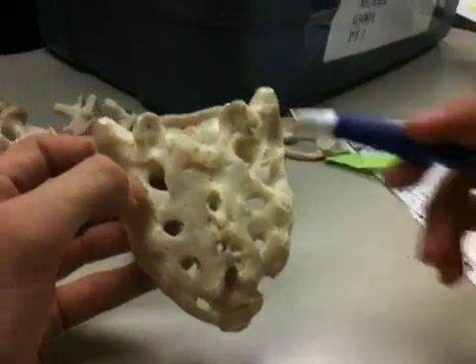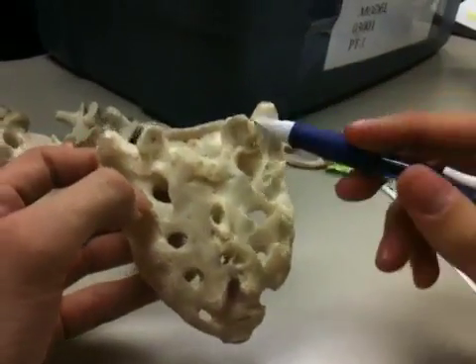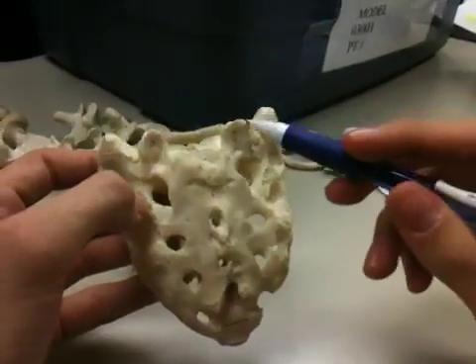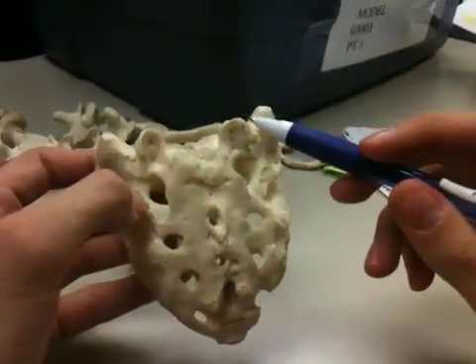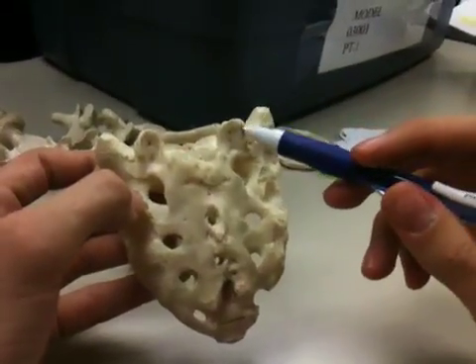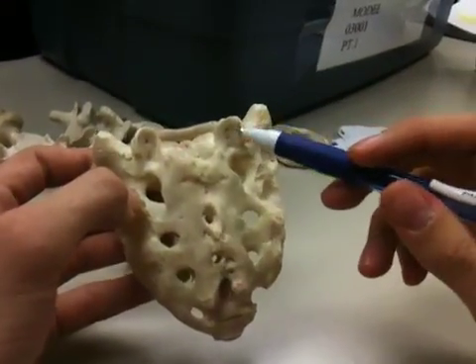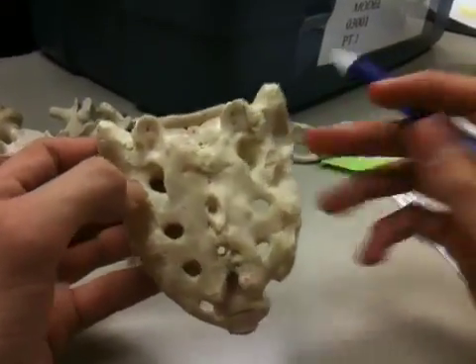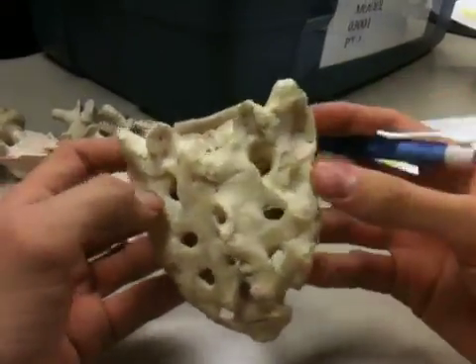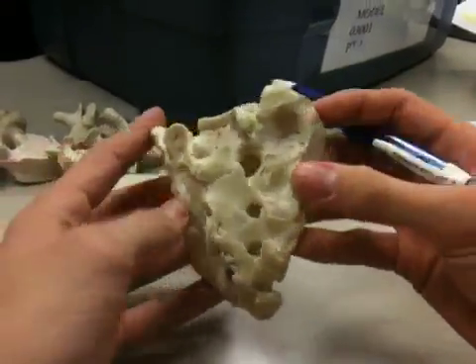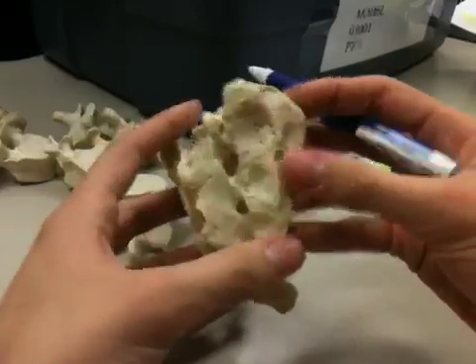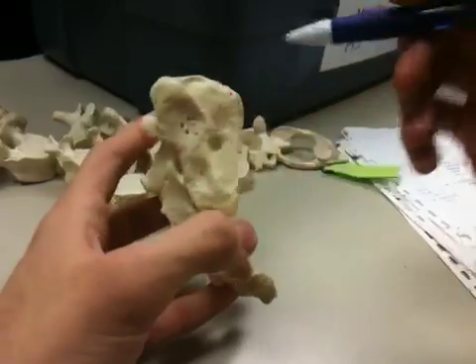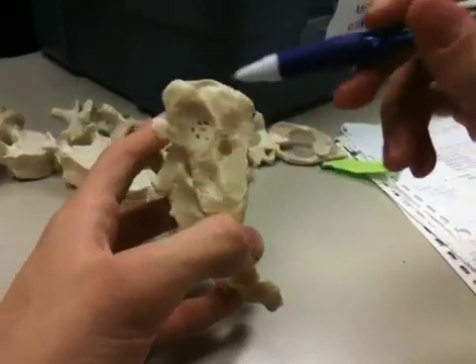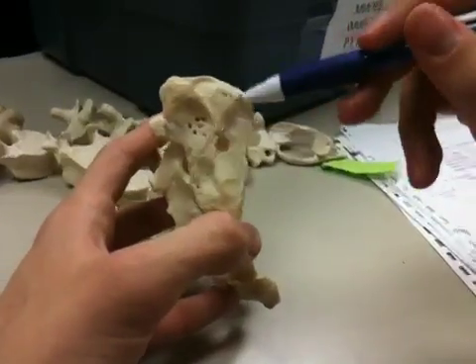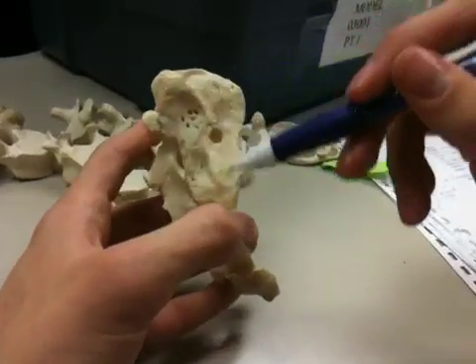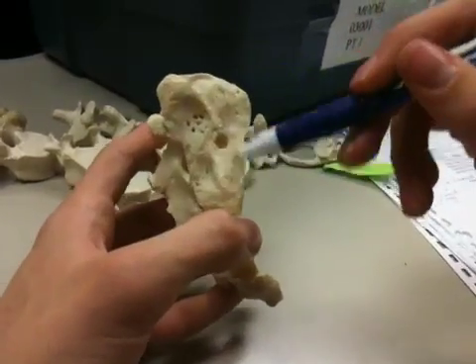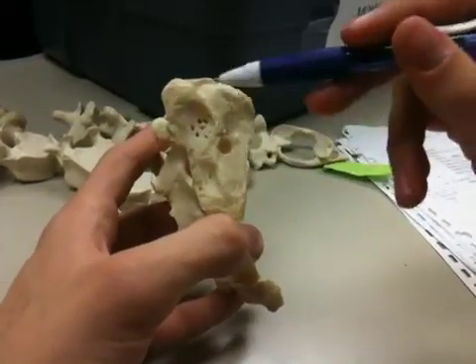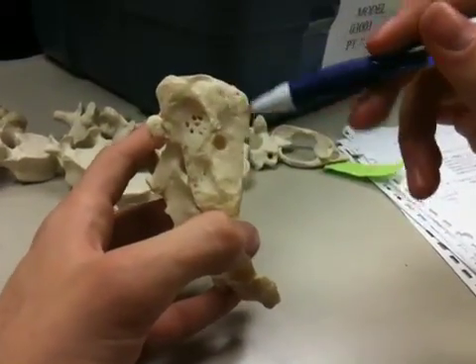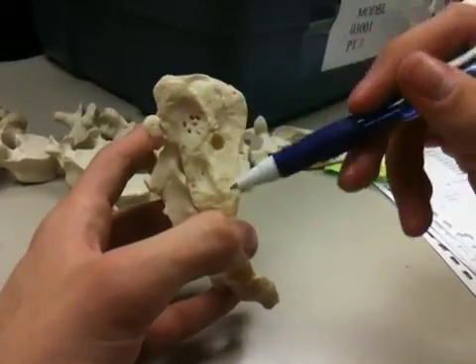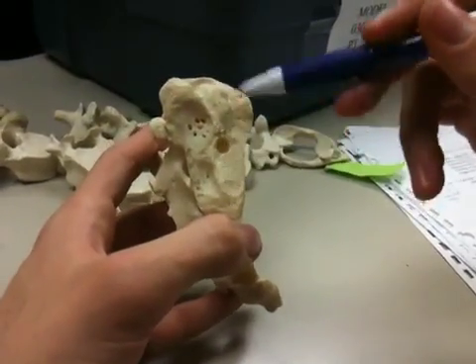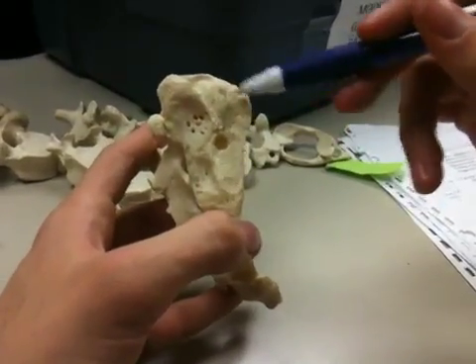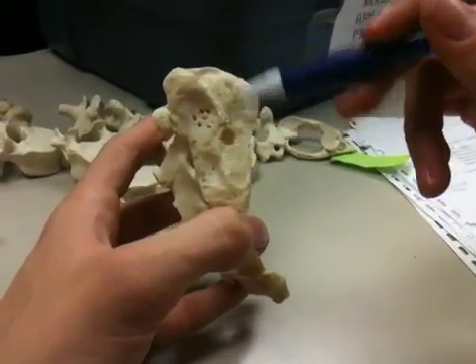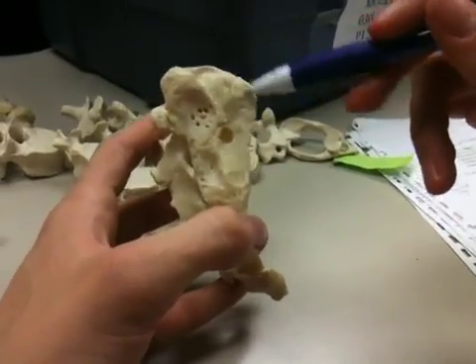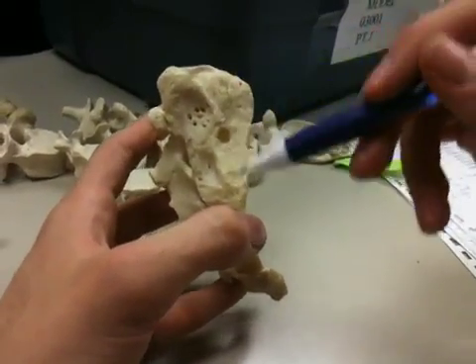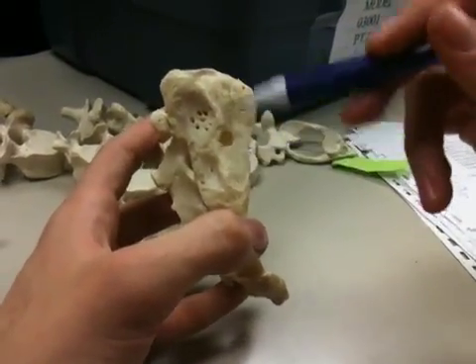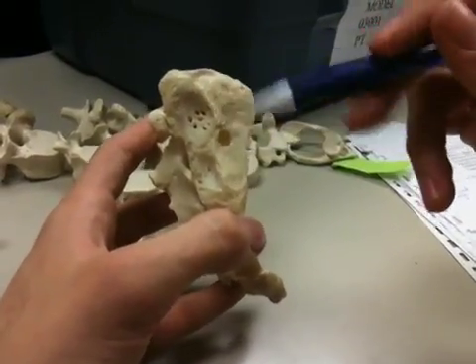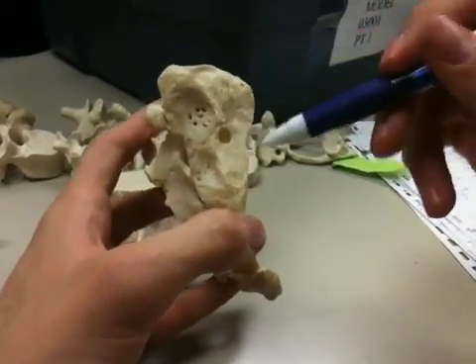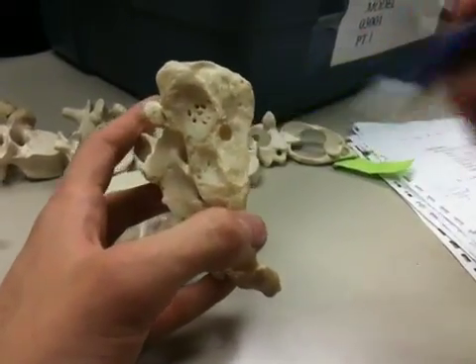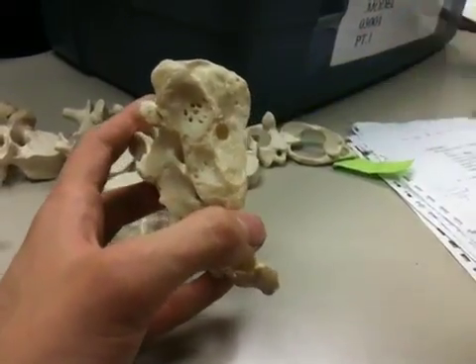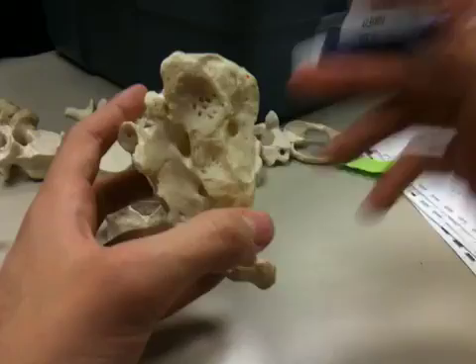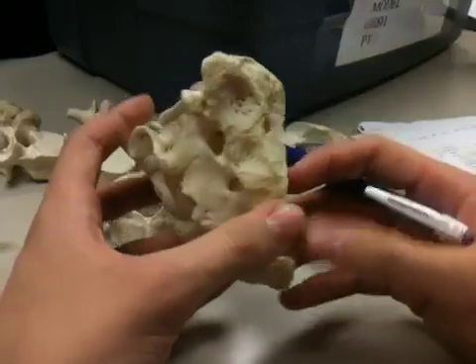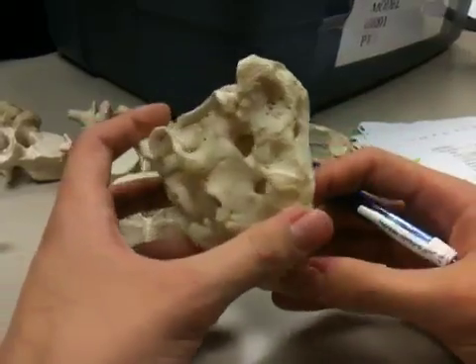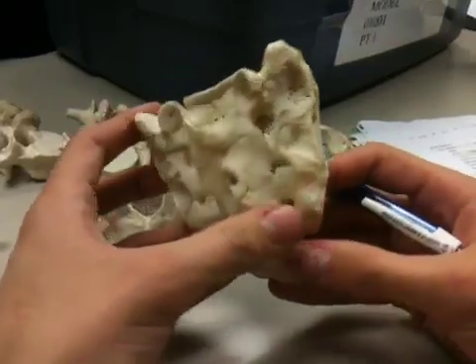After the superior articulating surfaces, we have the auricular surface. Auricular means ear, so it's shaped like an ear, and that attaches to the hip bone.